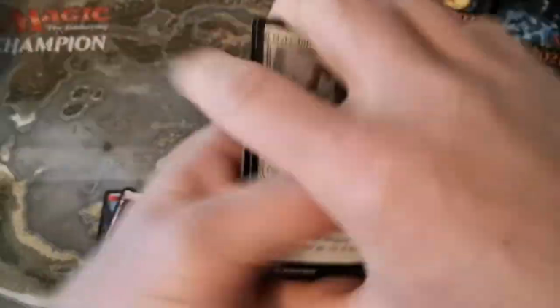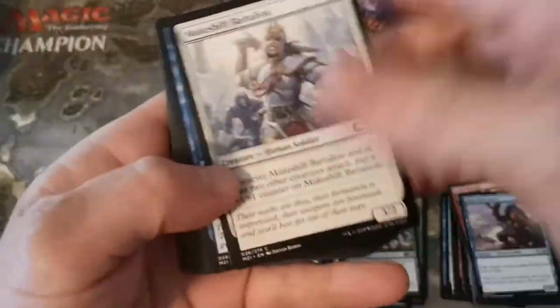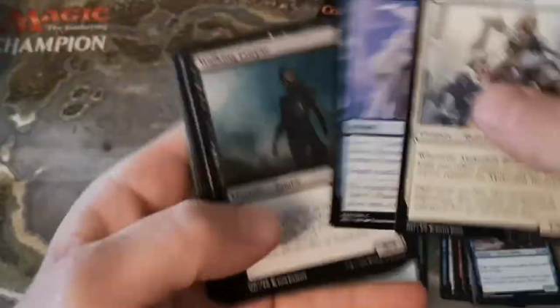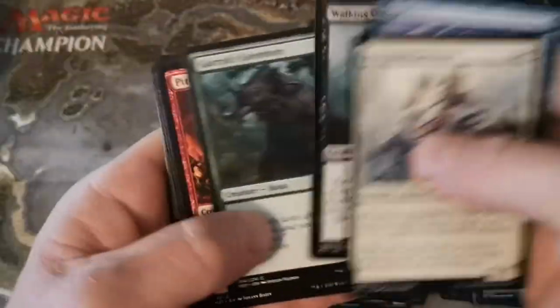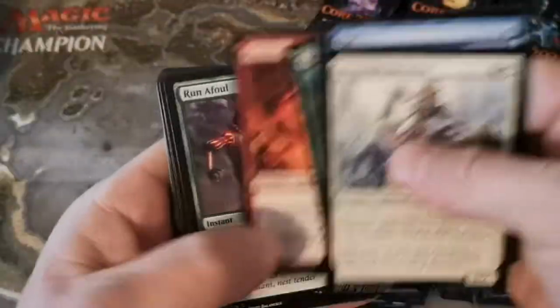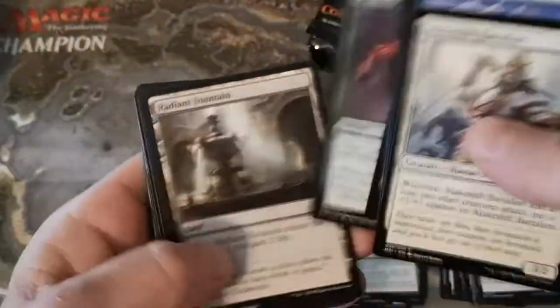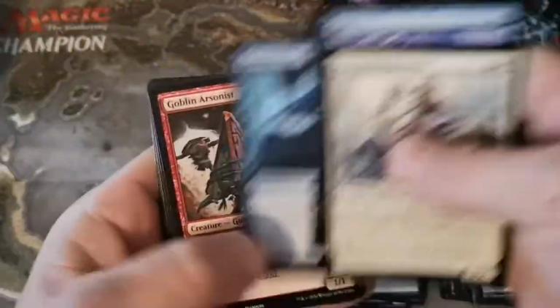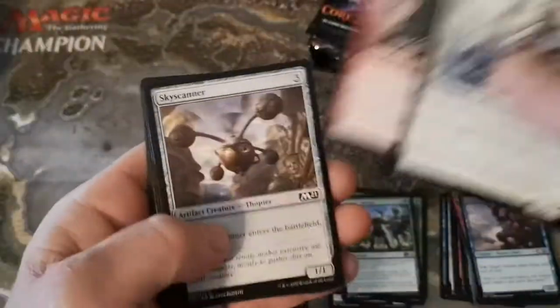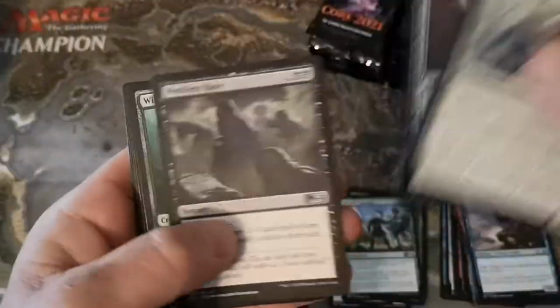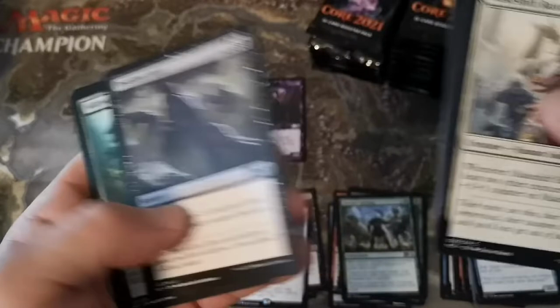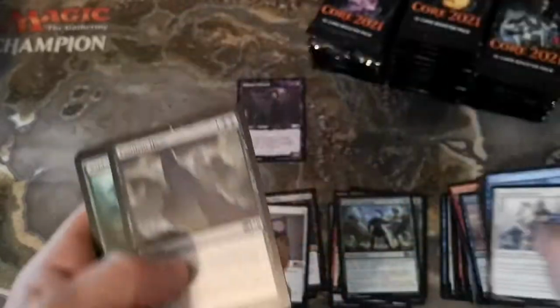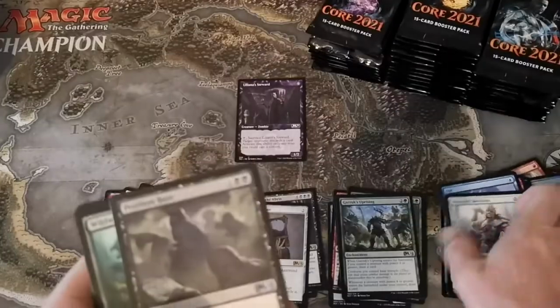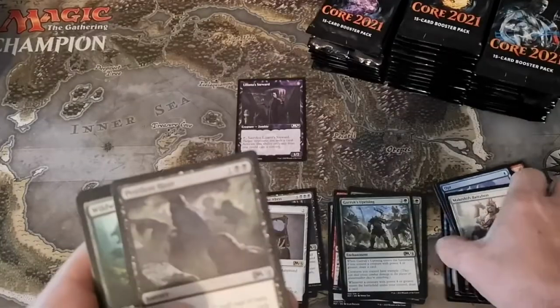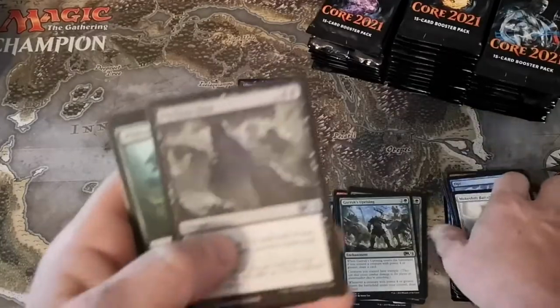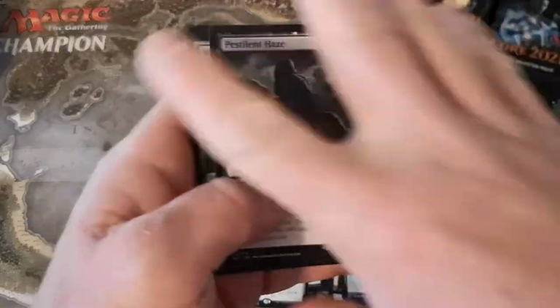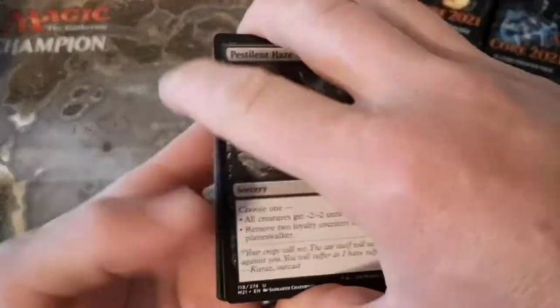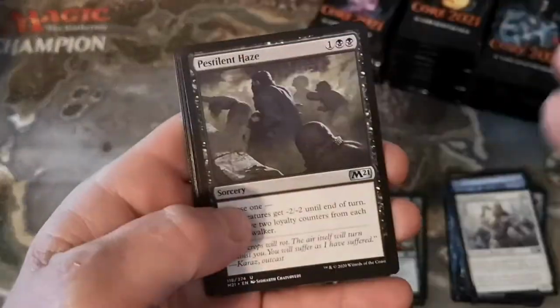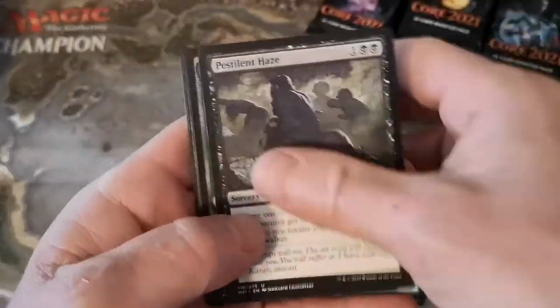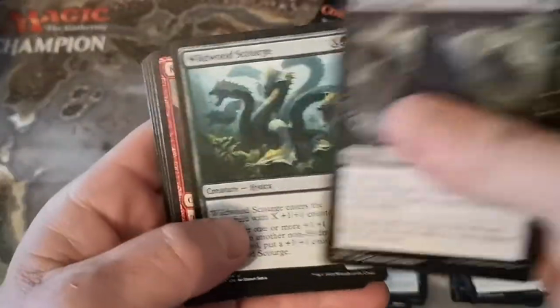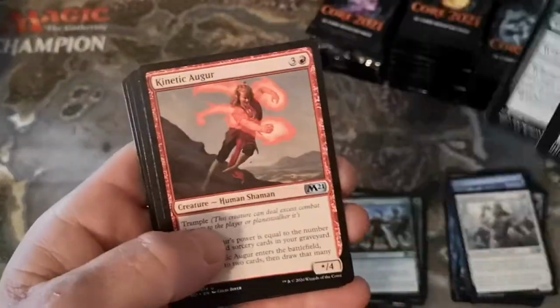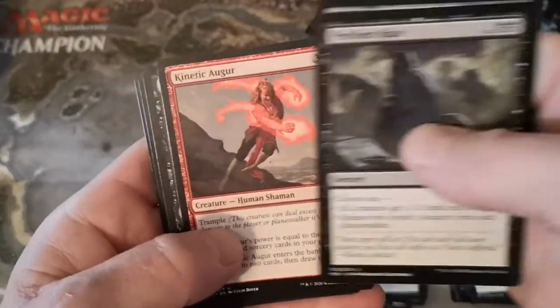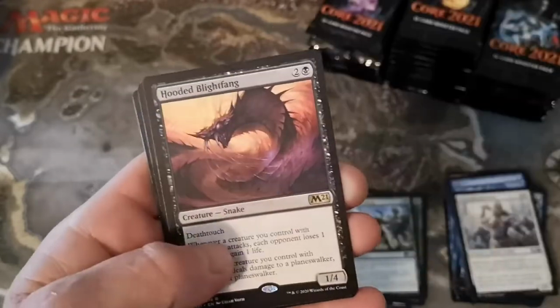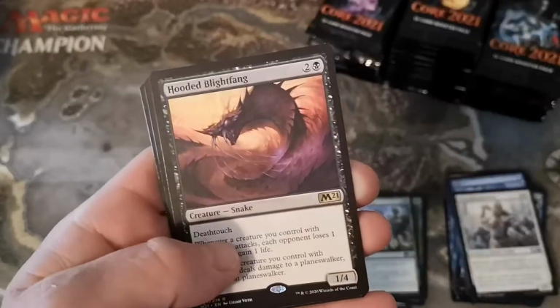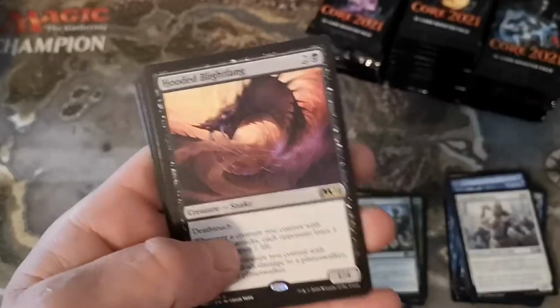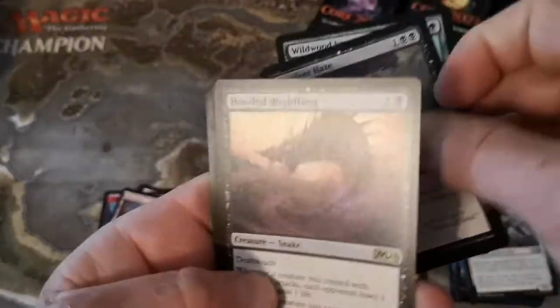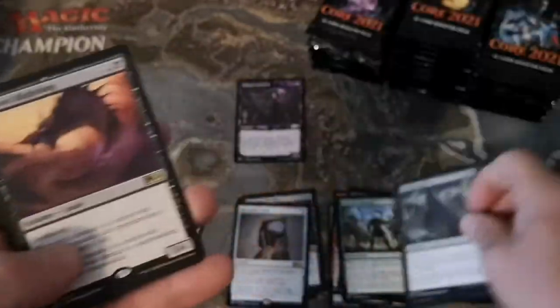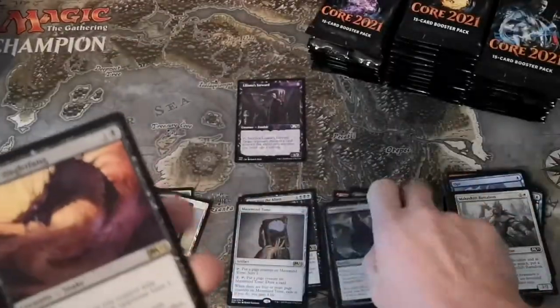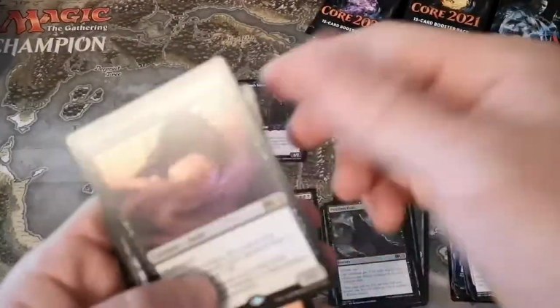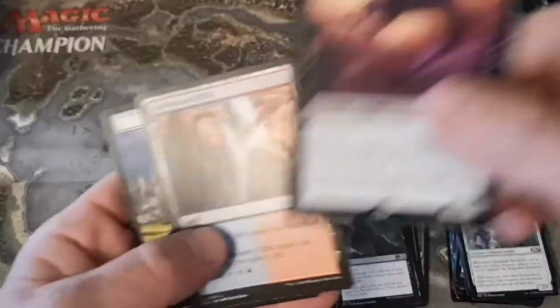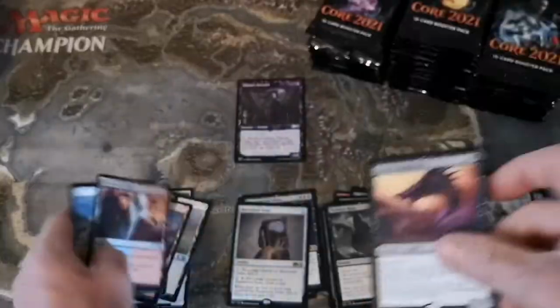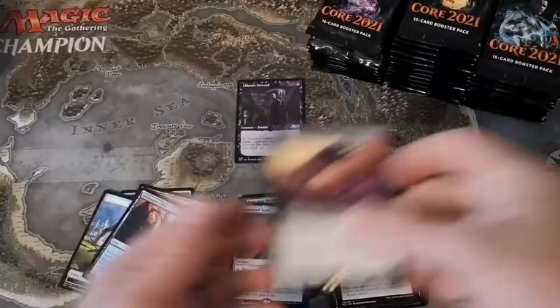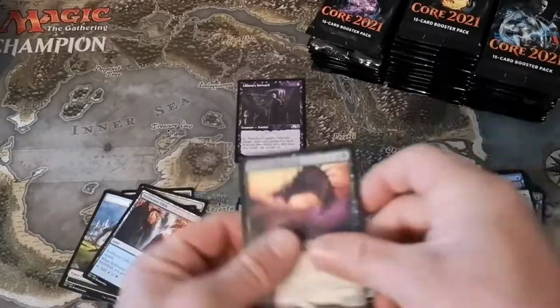There is some serious spice in this set - I'm amazed. I mean, everyone knows how hard they push the reprints. I think it's because they wanted to do a collector's box they couldn't do with garbage. Hooded Blight Fang - all right, that's four misses in a row and no foils yet, which is kind of crazy.